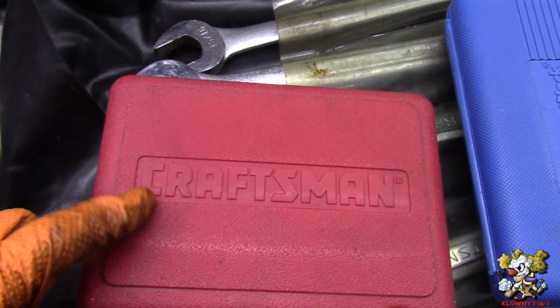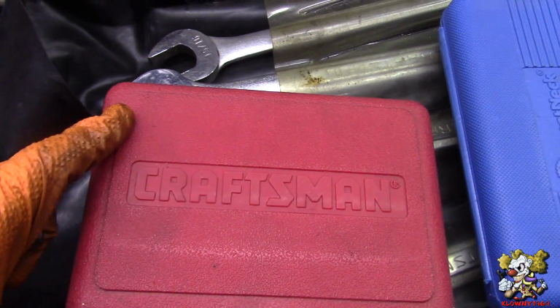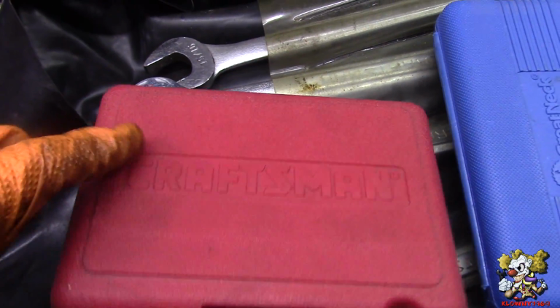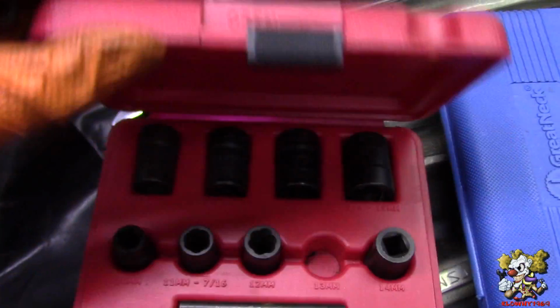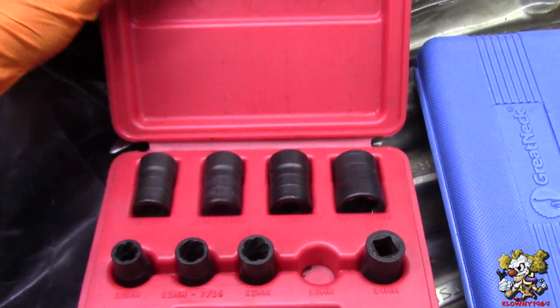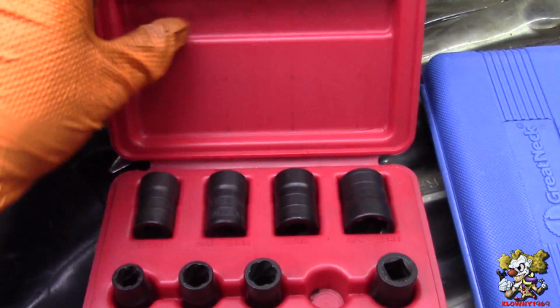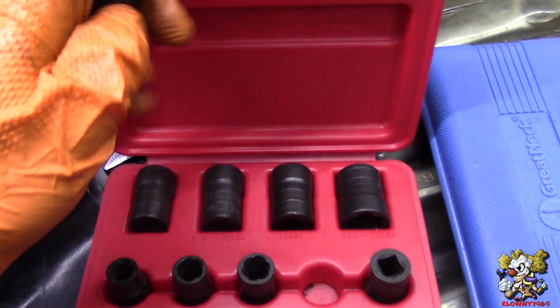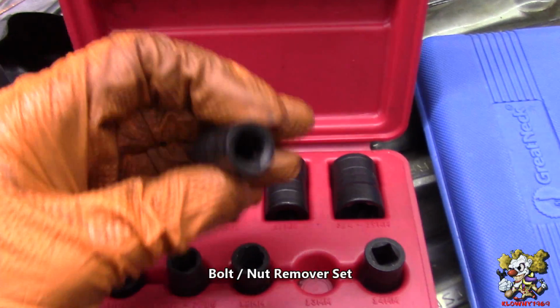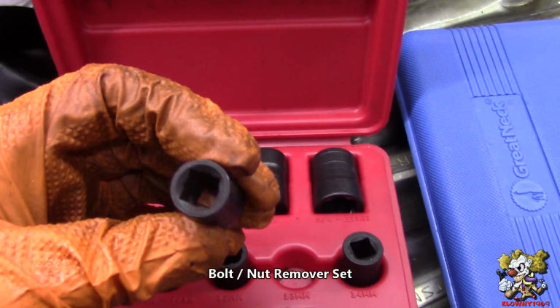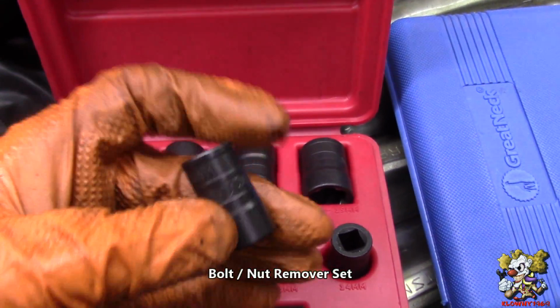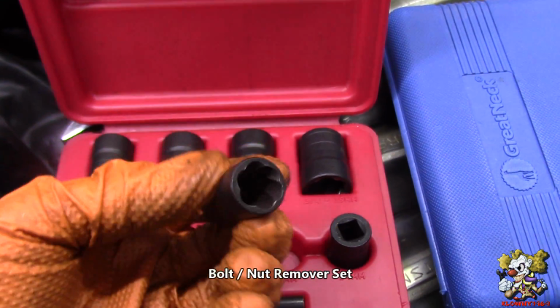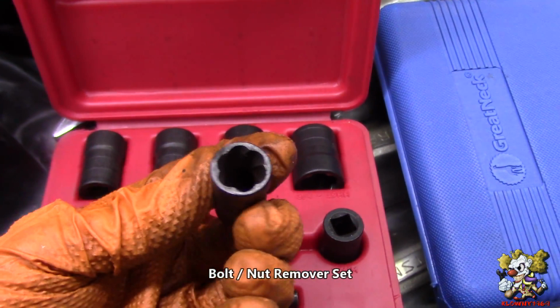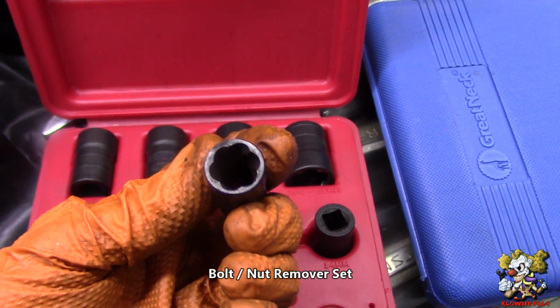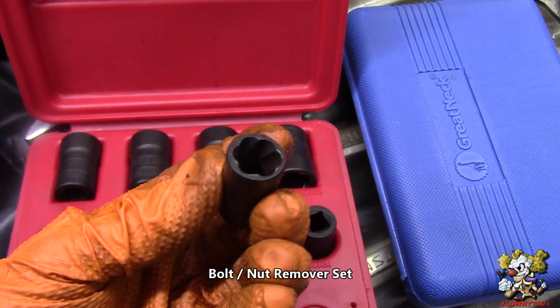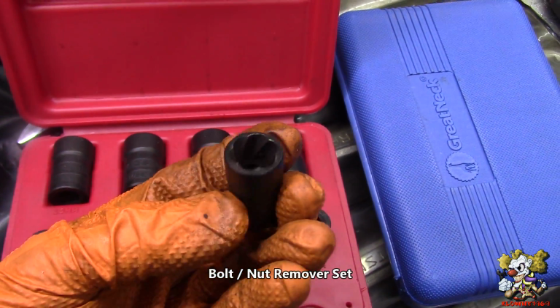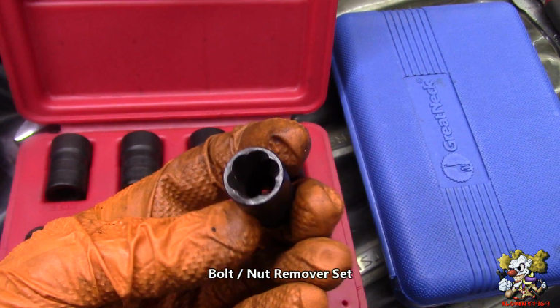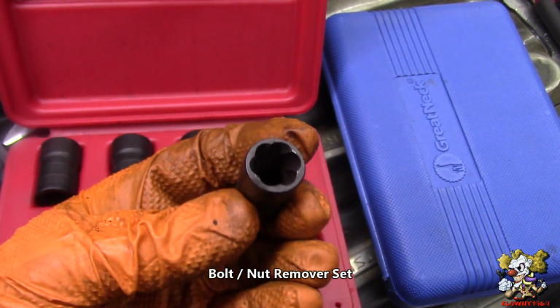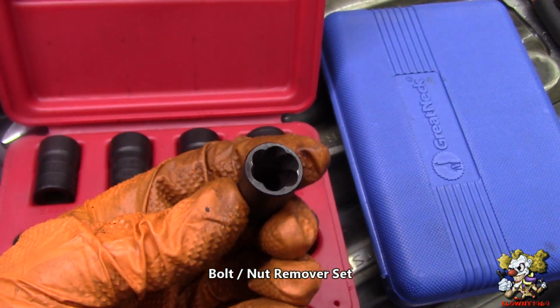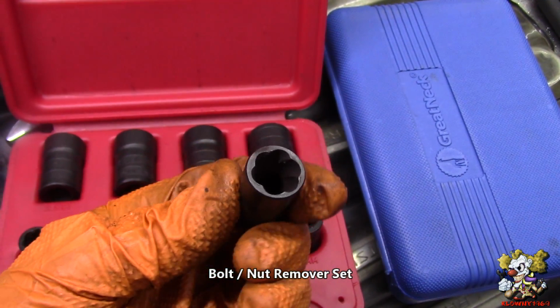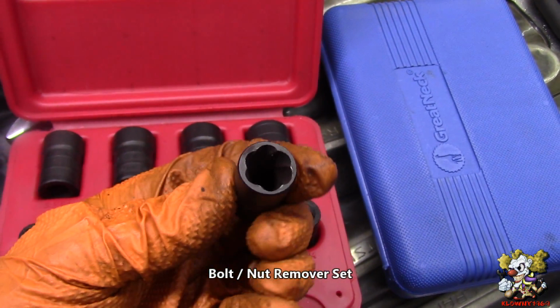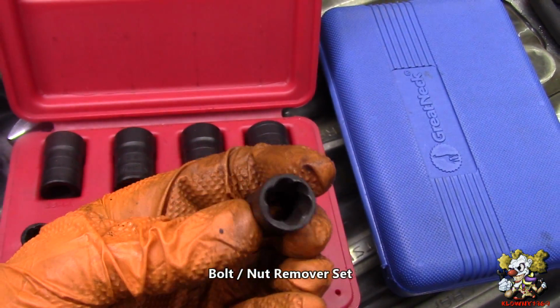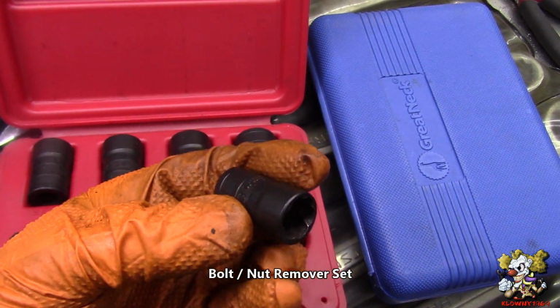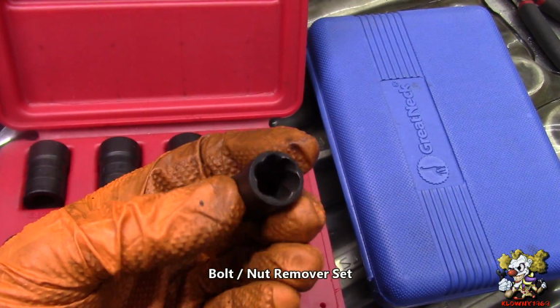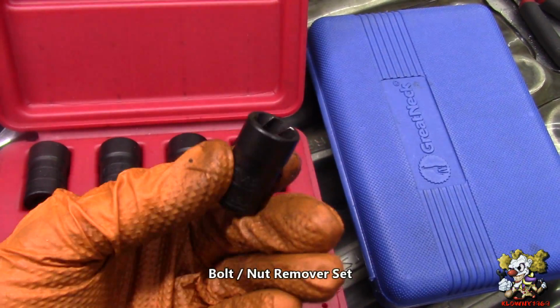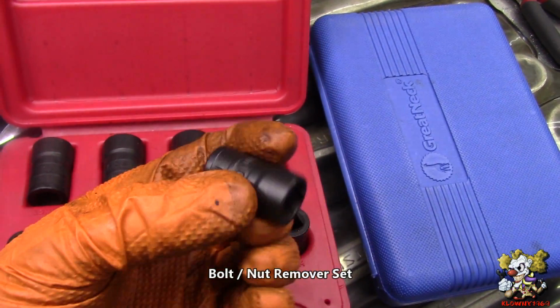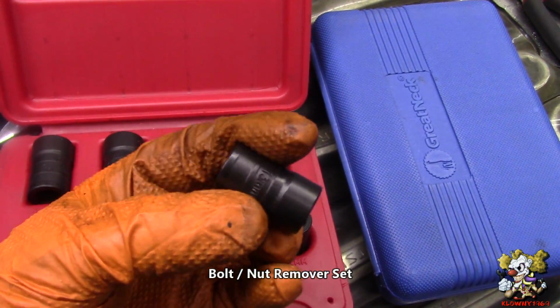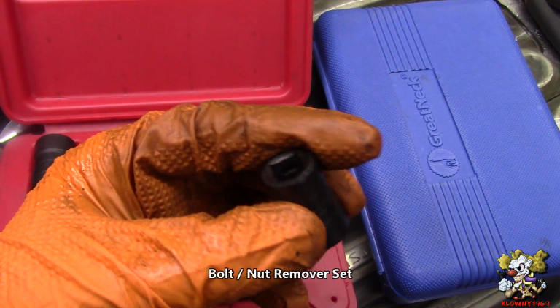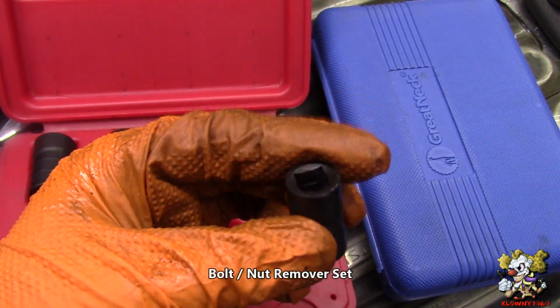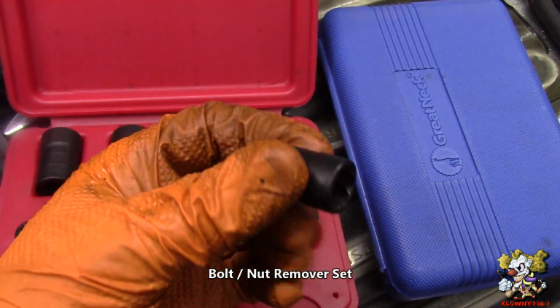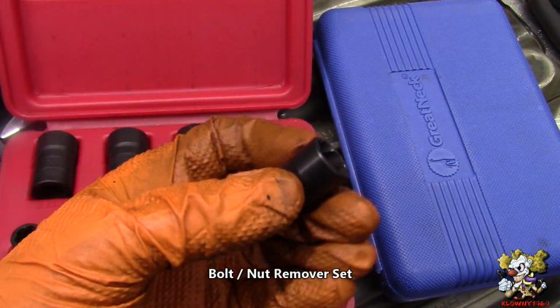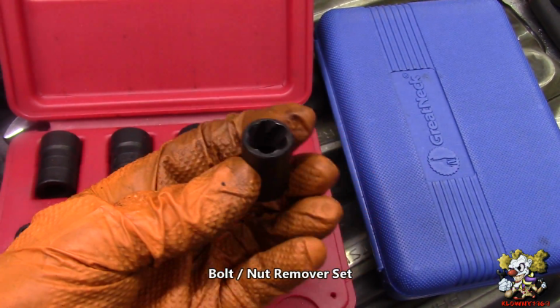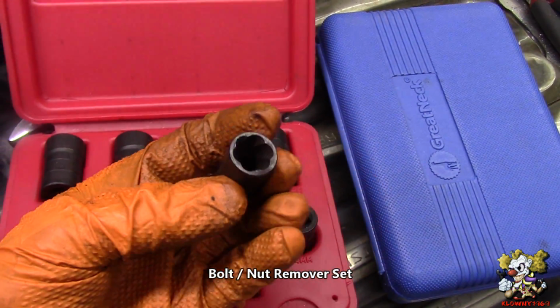For this one I am going to use a Craftsman set. What you want to use is these sockets right here. You hammer these on, or grab on them, and impact them off.